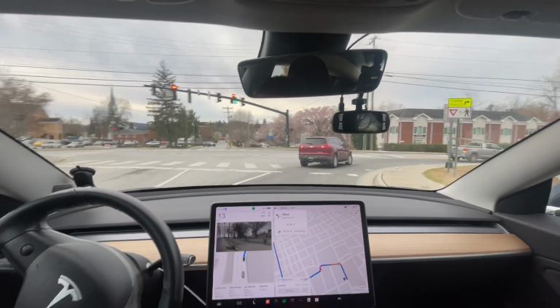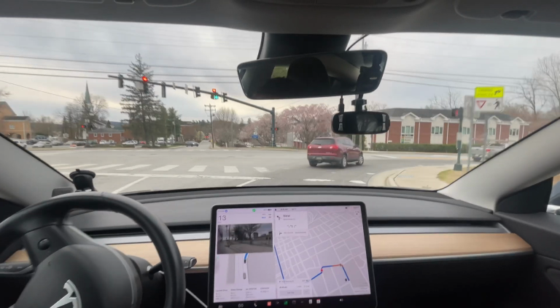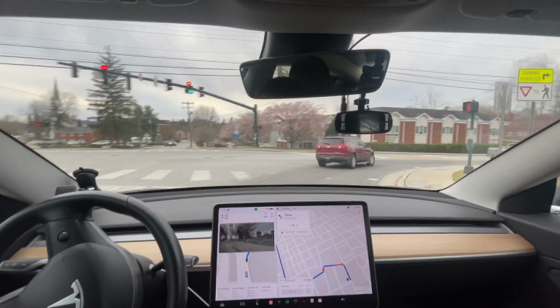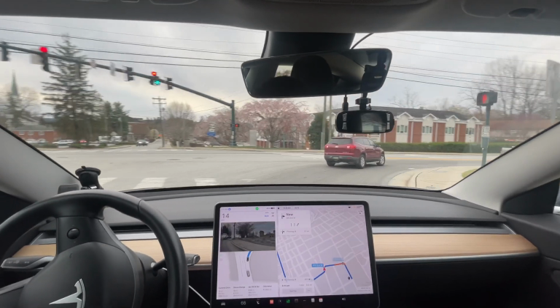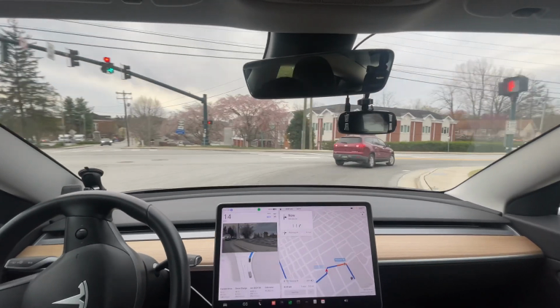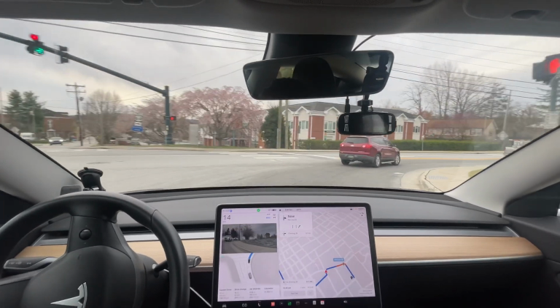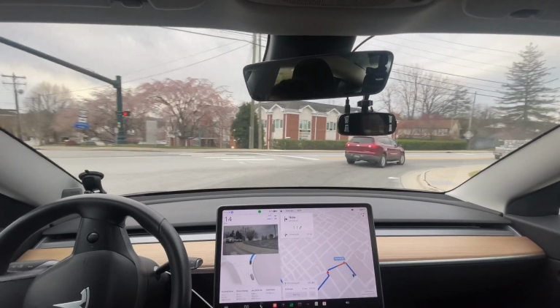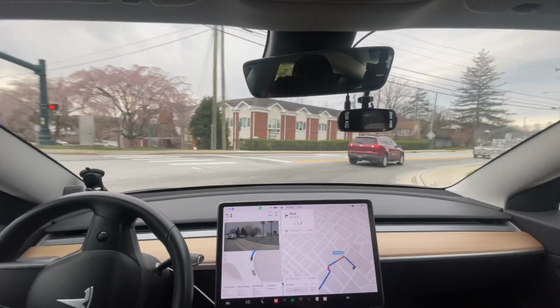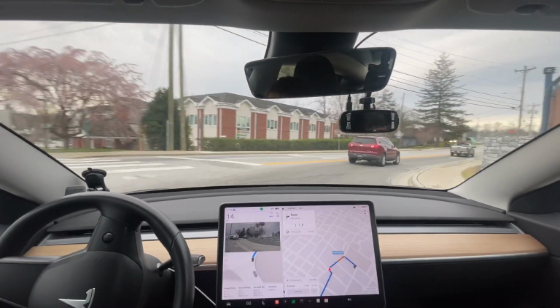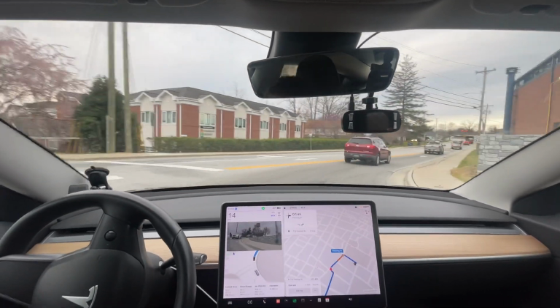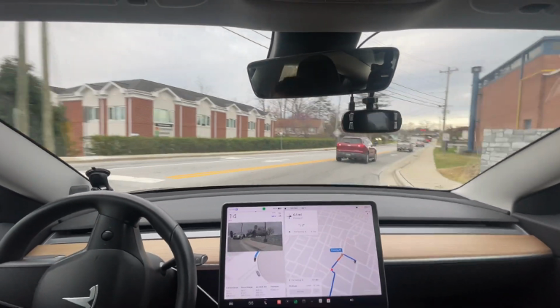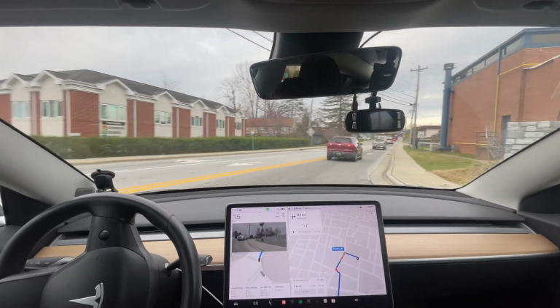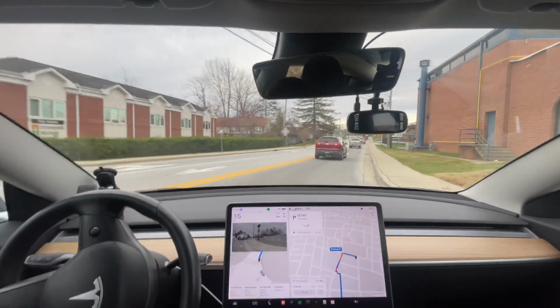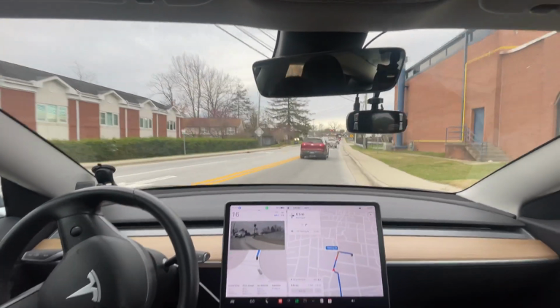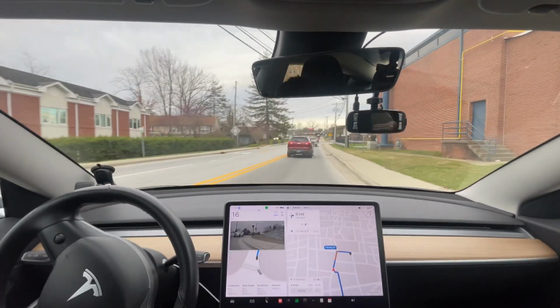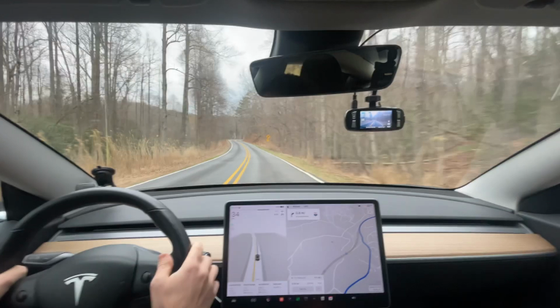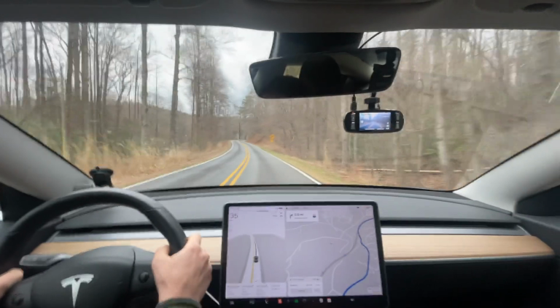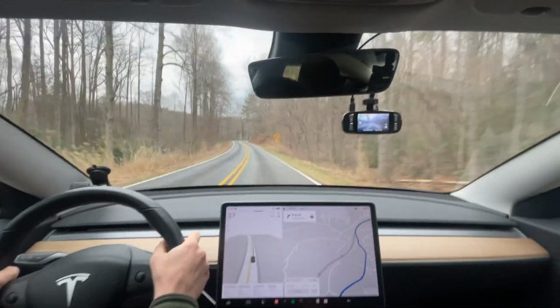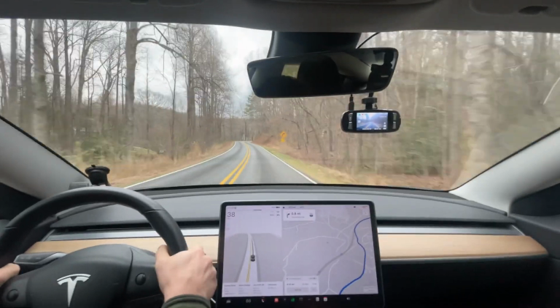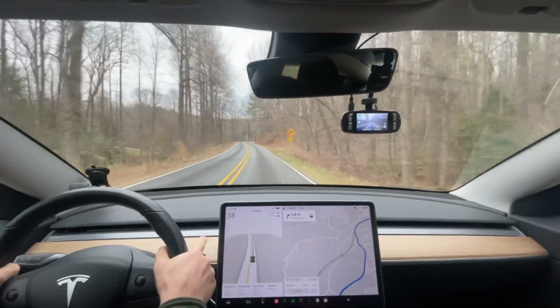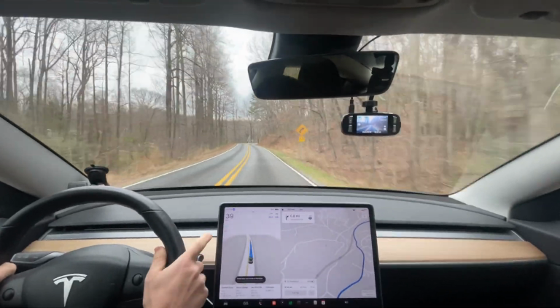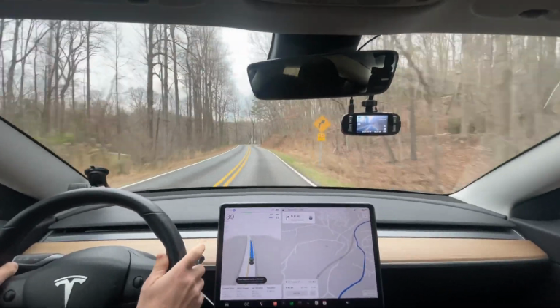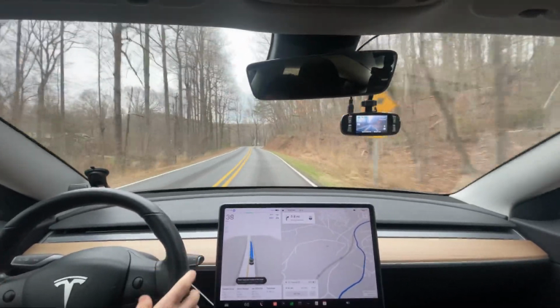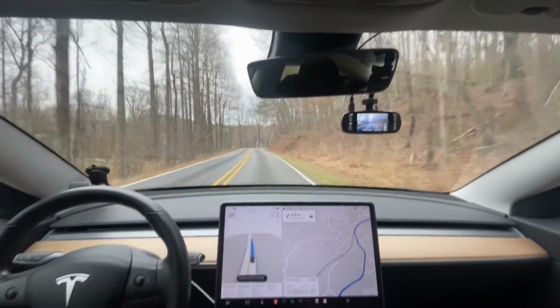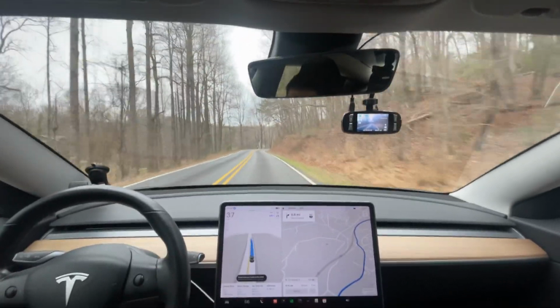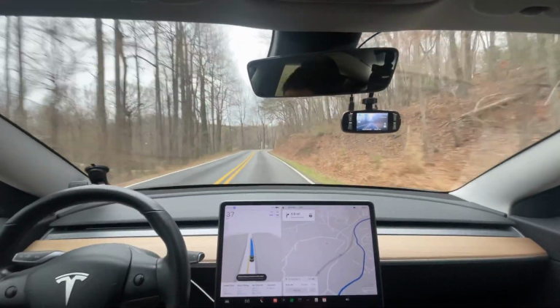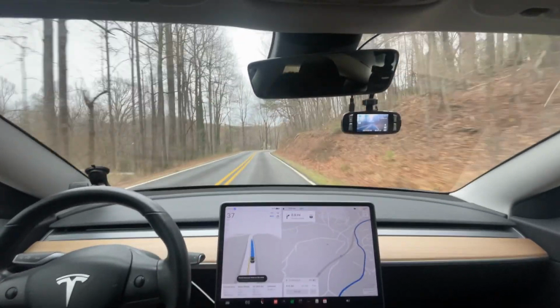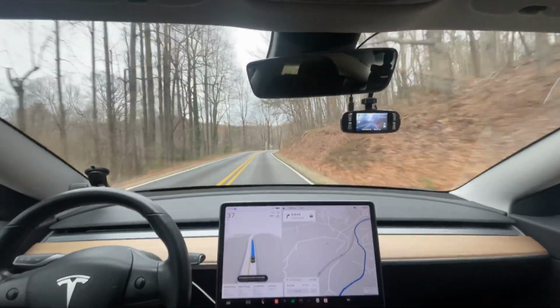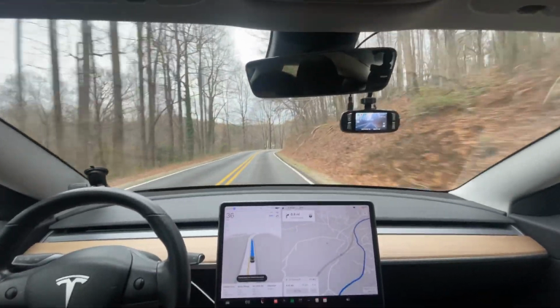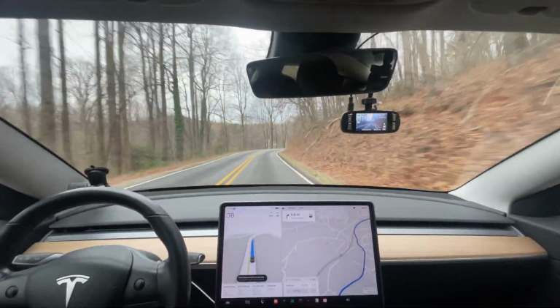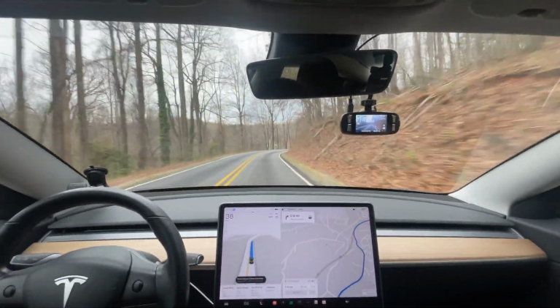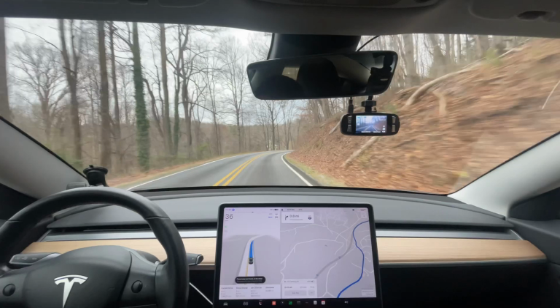This is incredibly smooth. This is by far the best it's ever done that. Good morning everyone. This is Rocco coming at you for another Full Self-Driving 12.3 video.